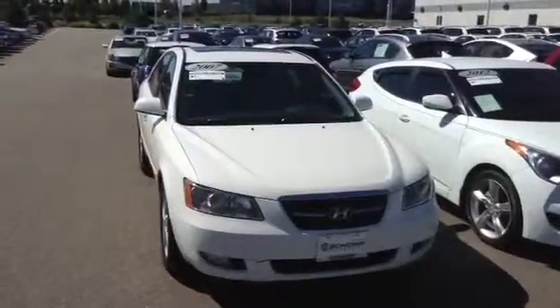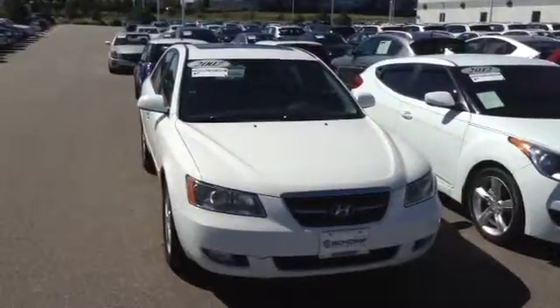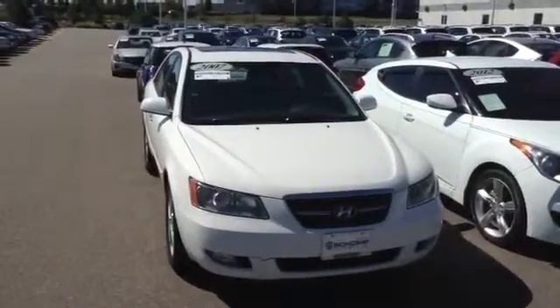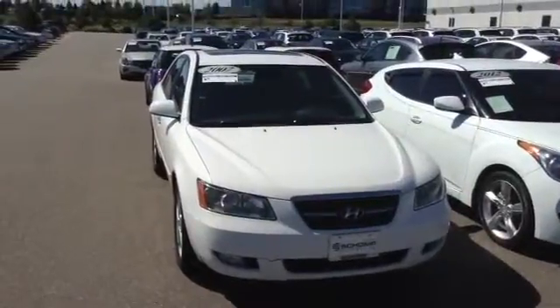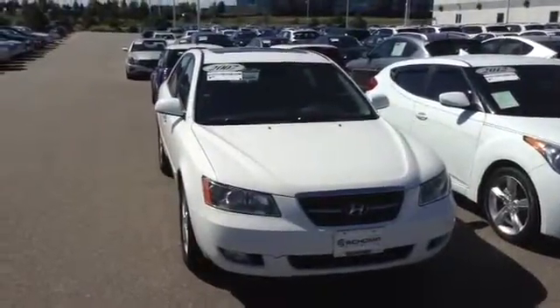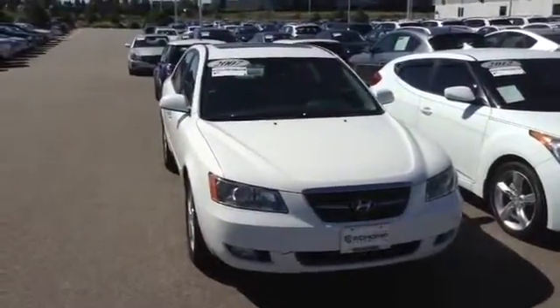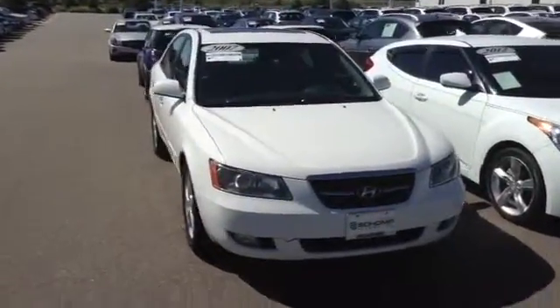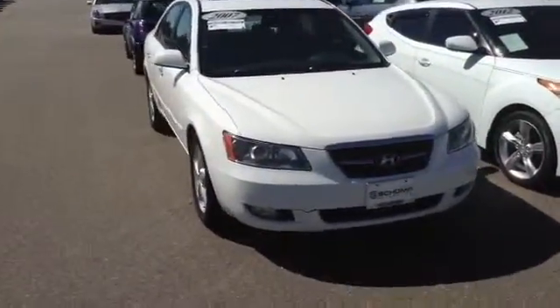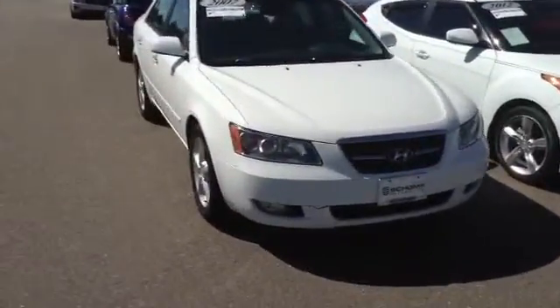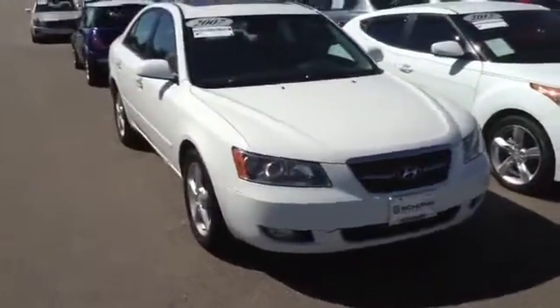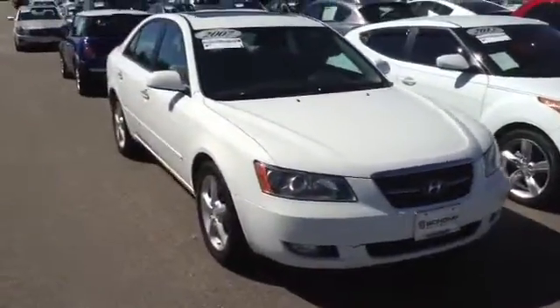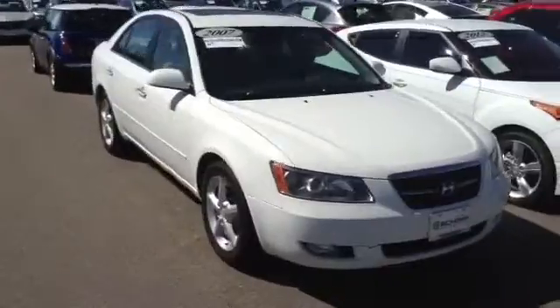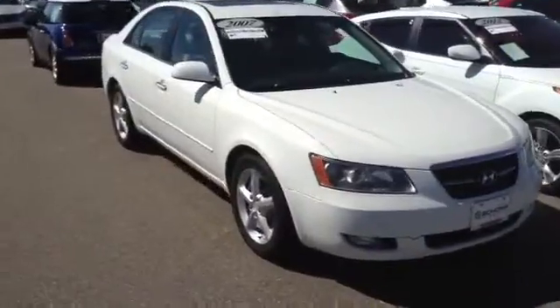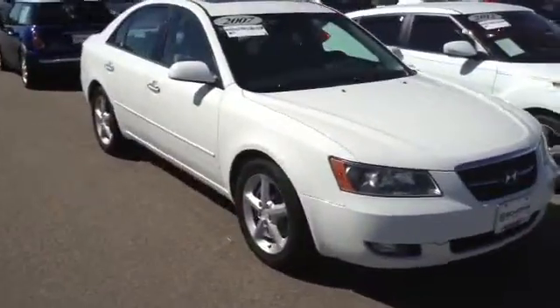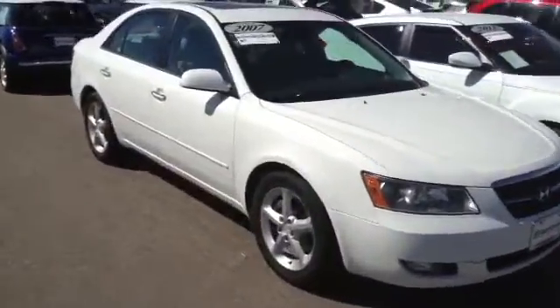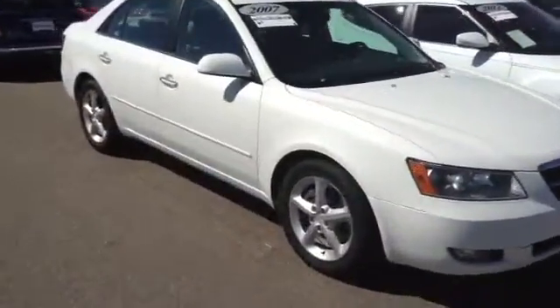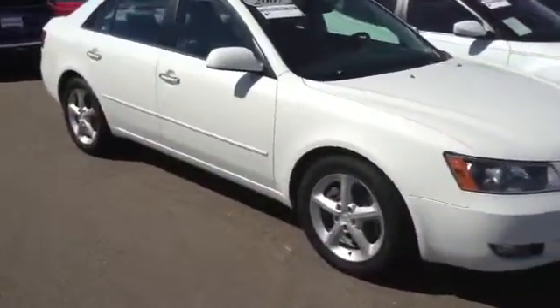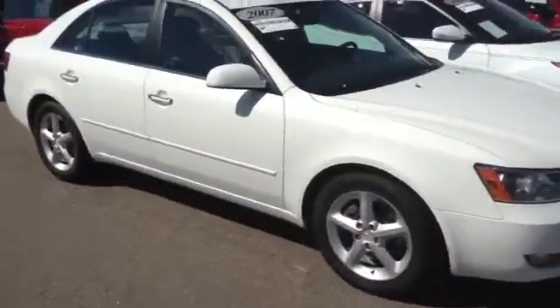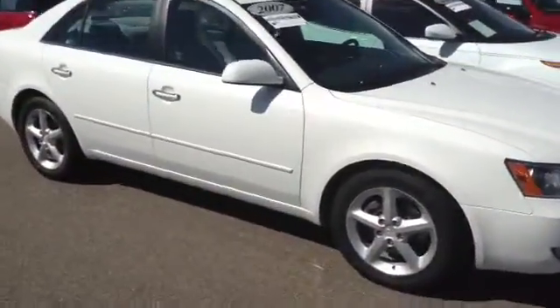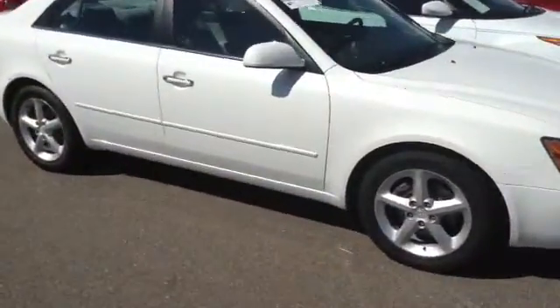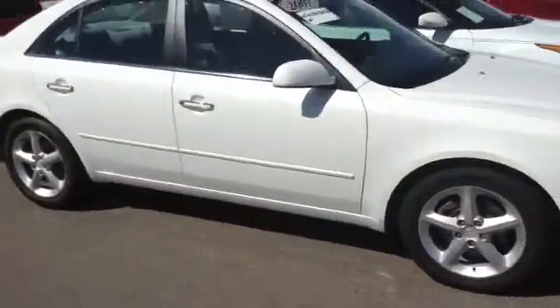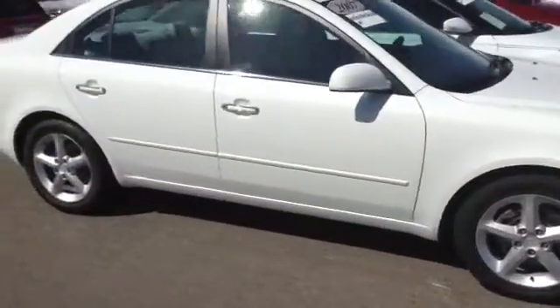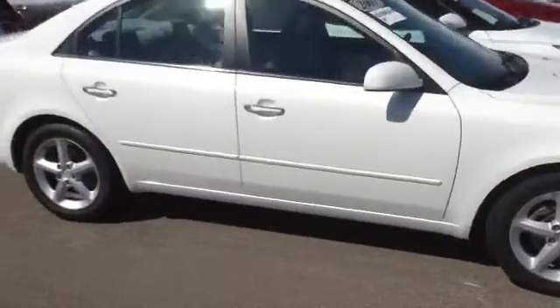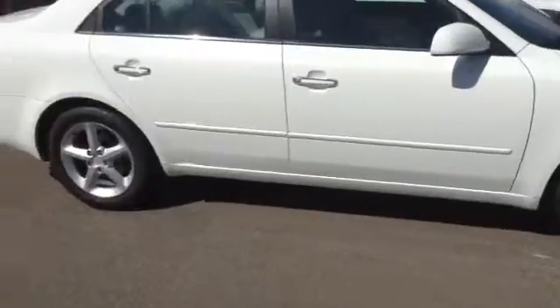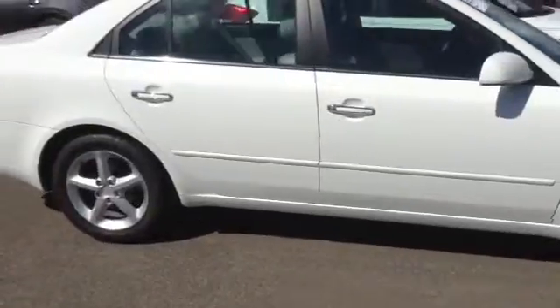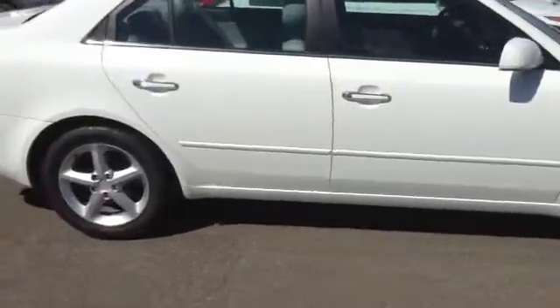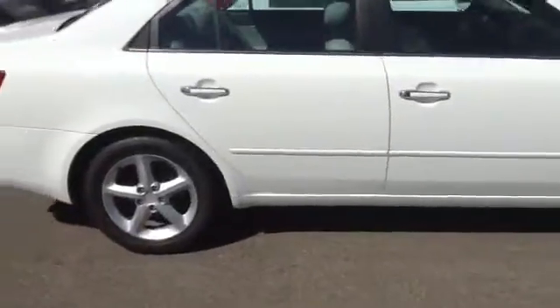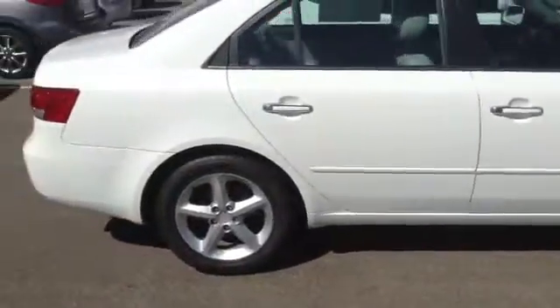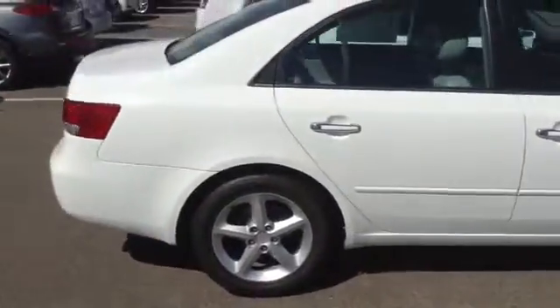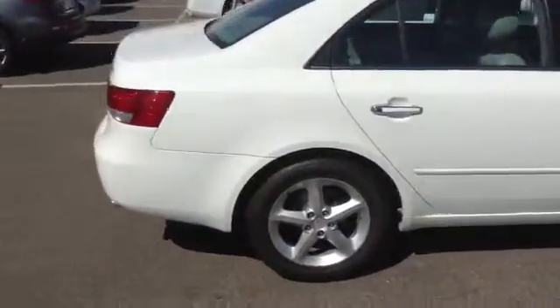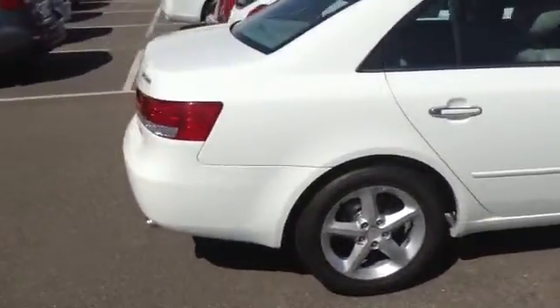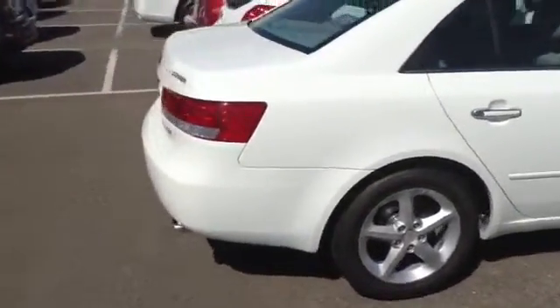Hey, this is Caleb with Ralf Schaum BMW. I just wanted to follow up with a short video for you, the 2007 Hyundai Sonata. This vehicle is in very good condition, no major blemishes around the exterior.